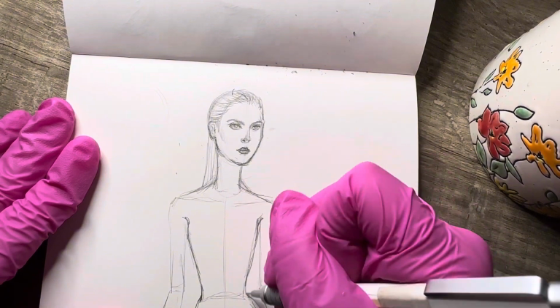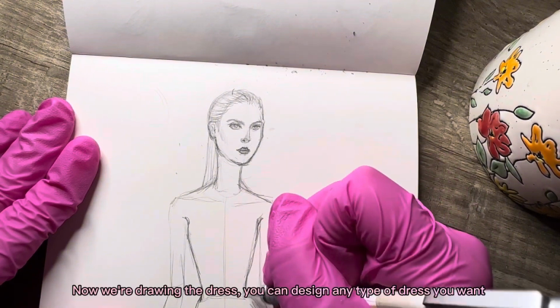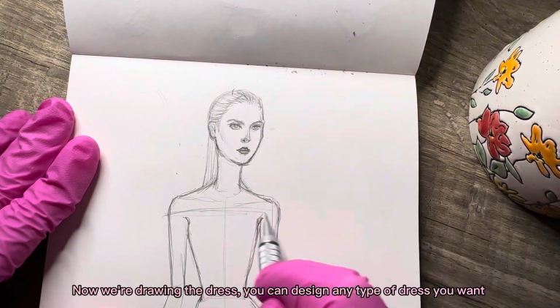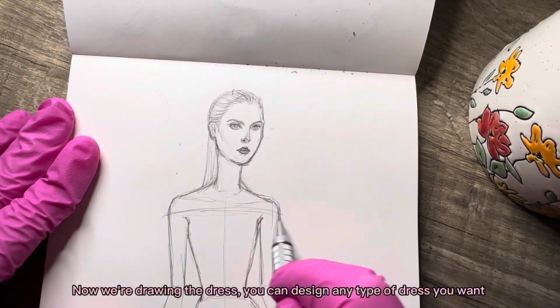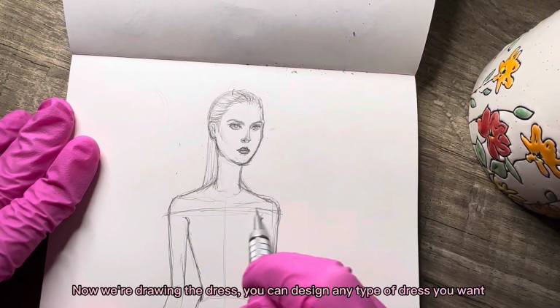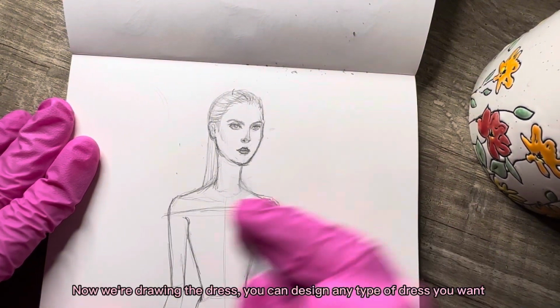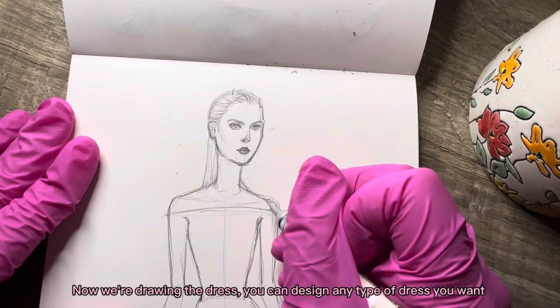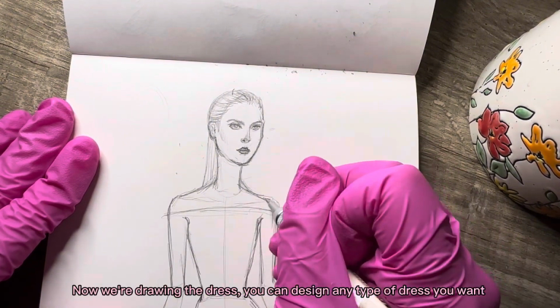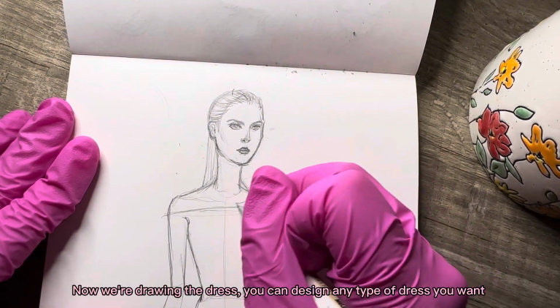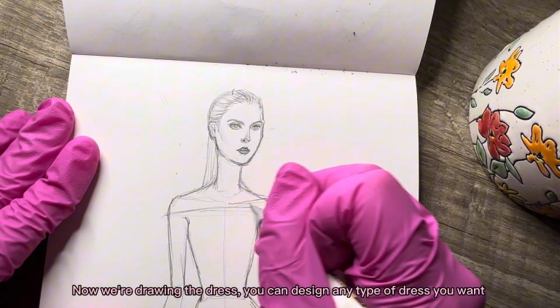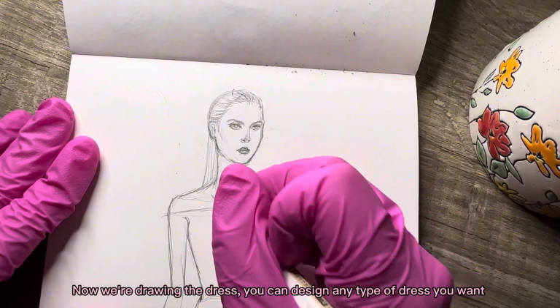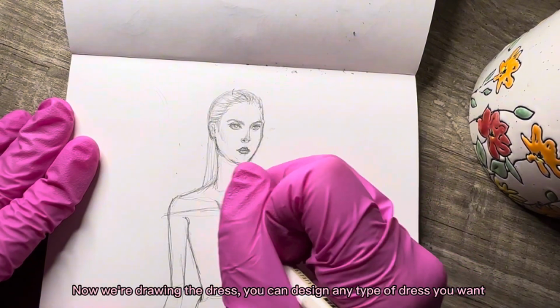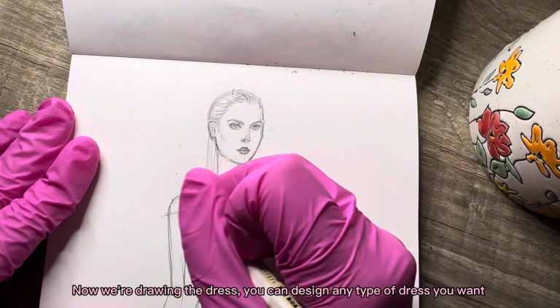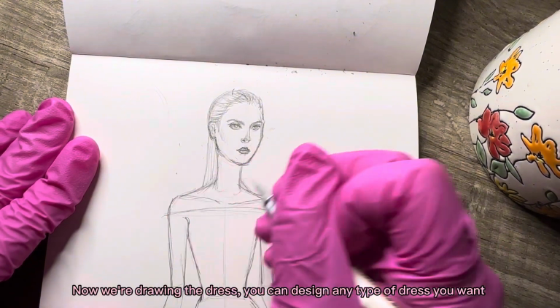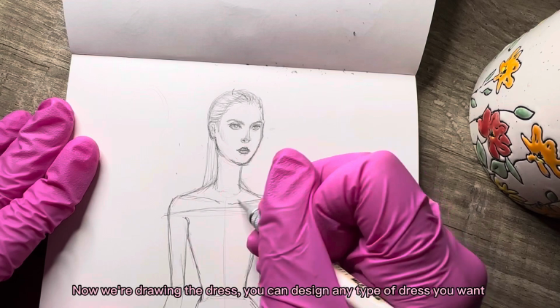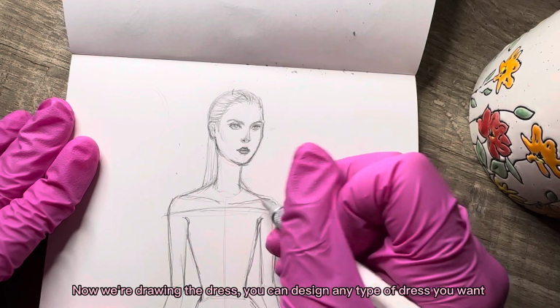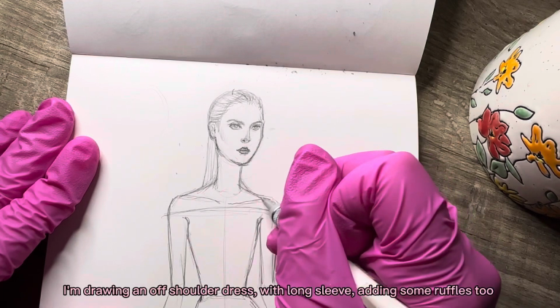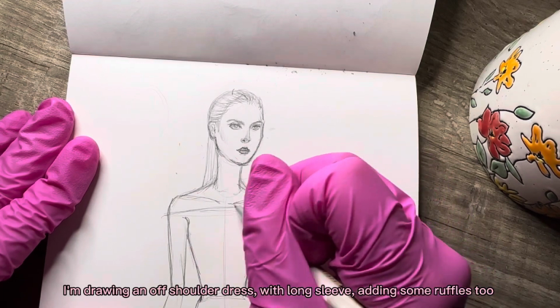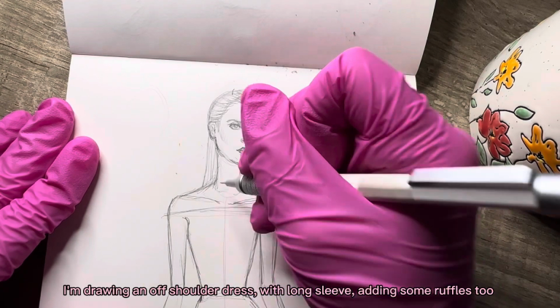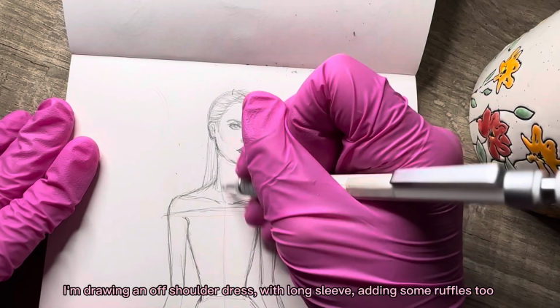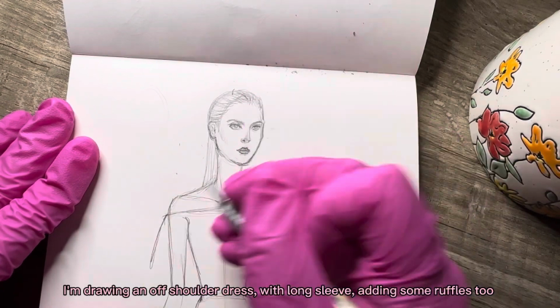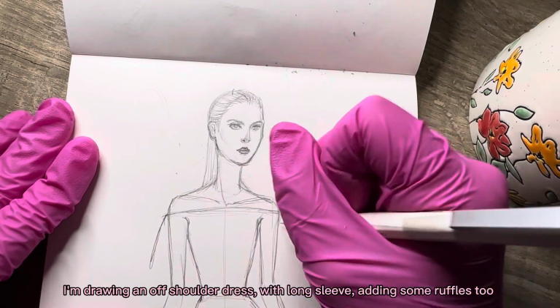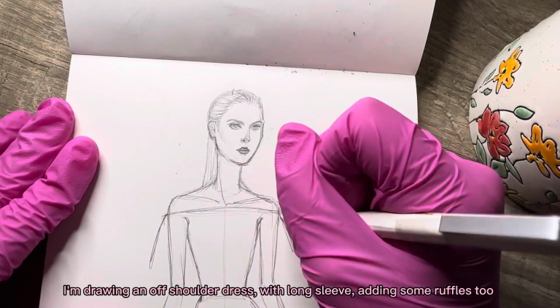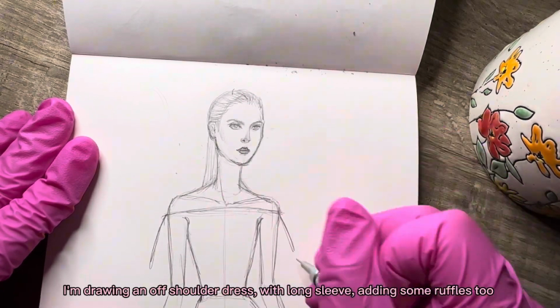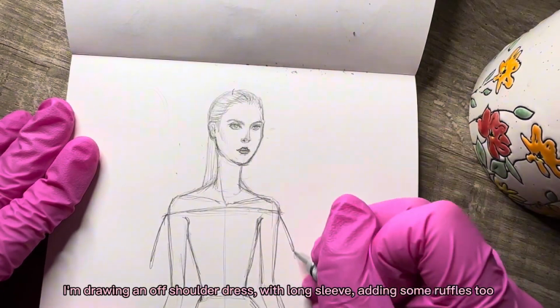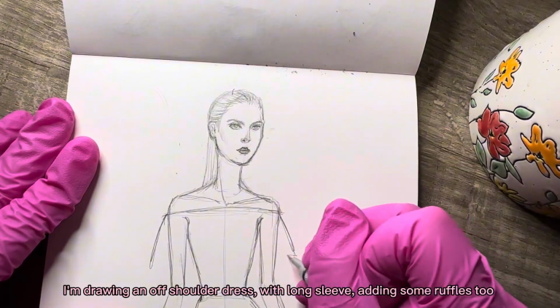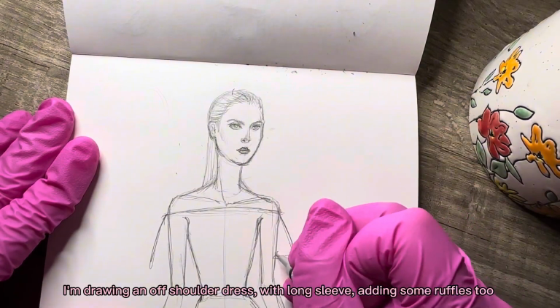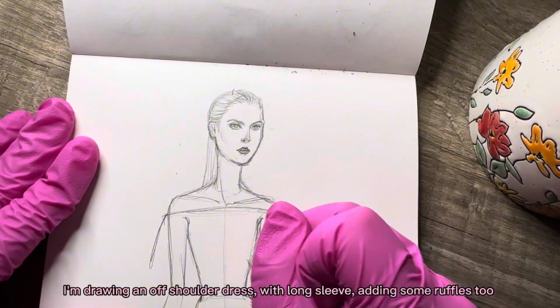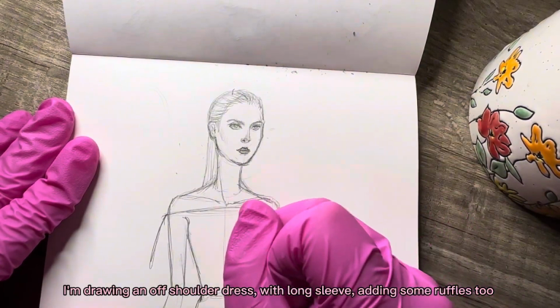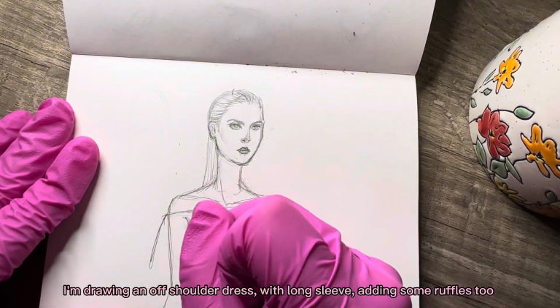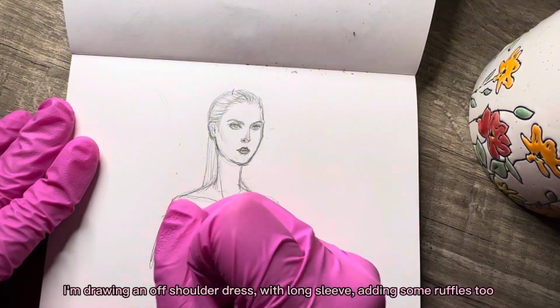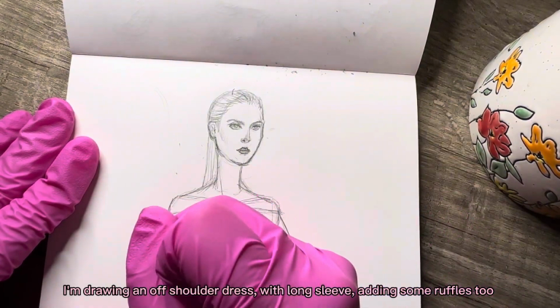Now we're drawing the dress. You can design any type of dress you want. I'm drawing an off-shoulder dress with long sleeves, adding some ruffles too.